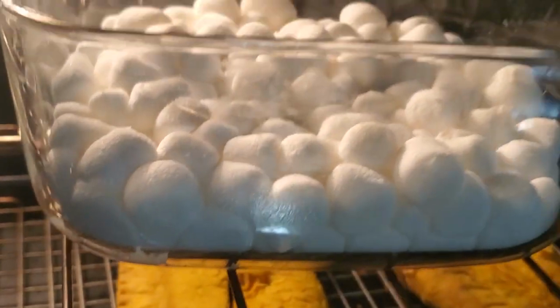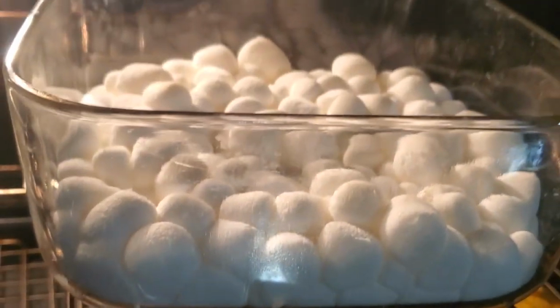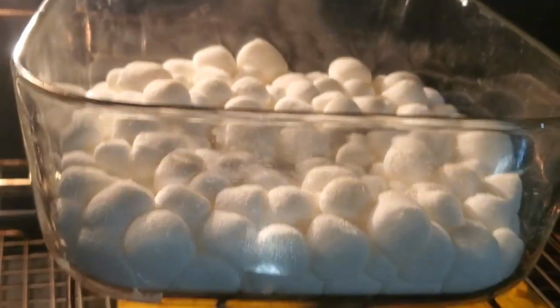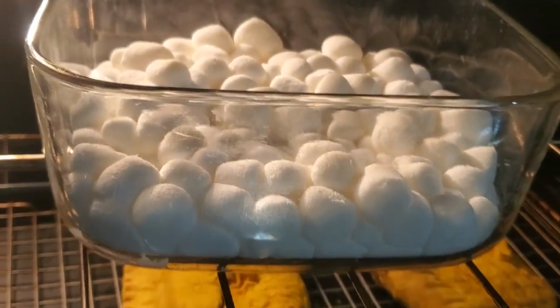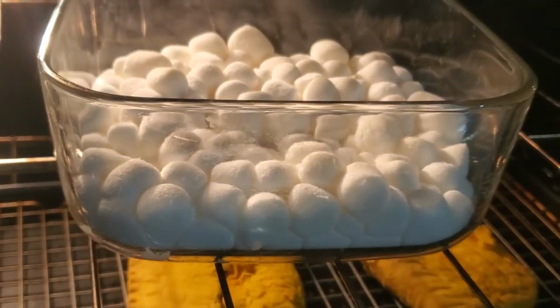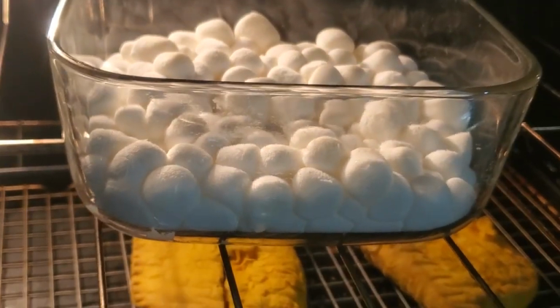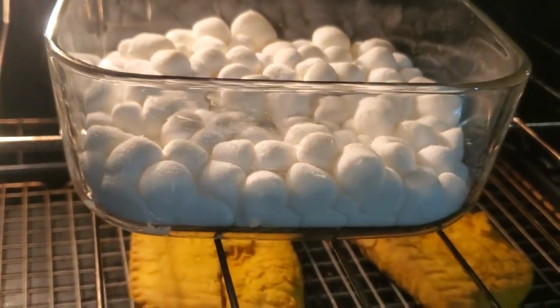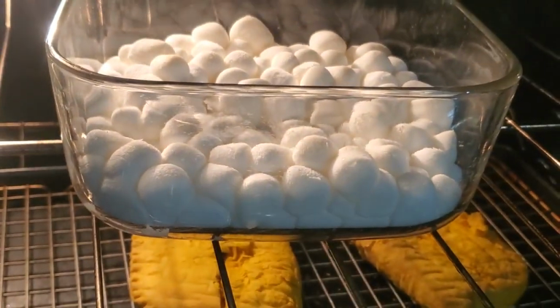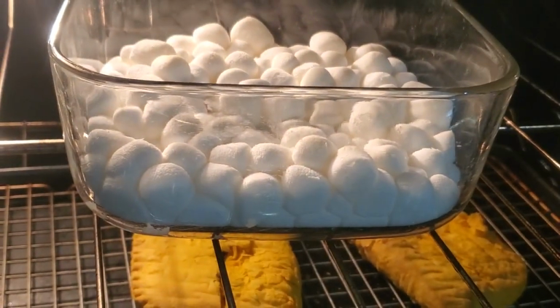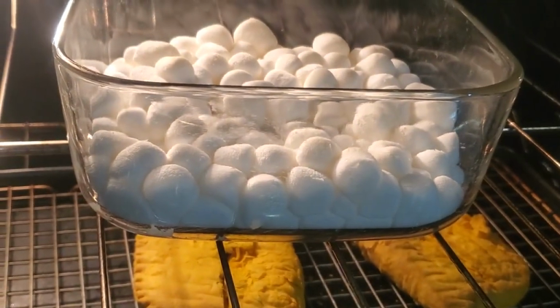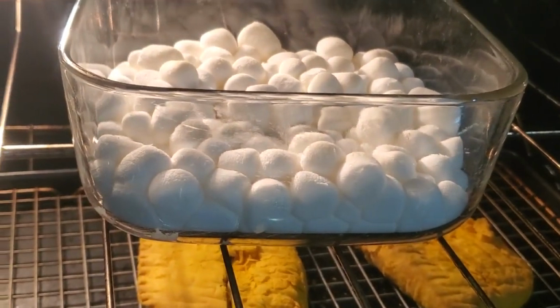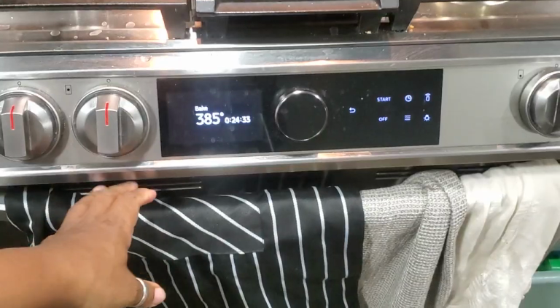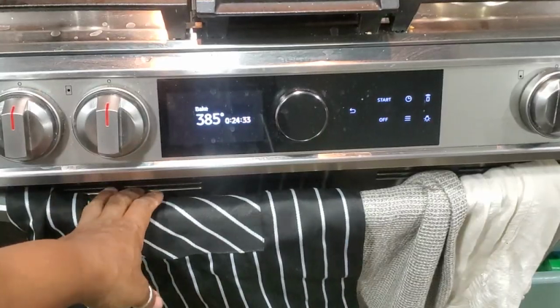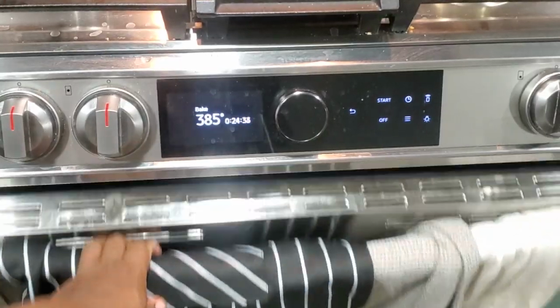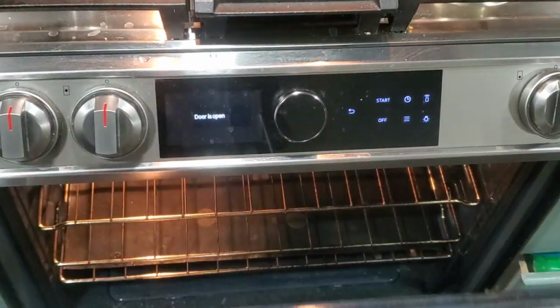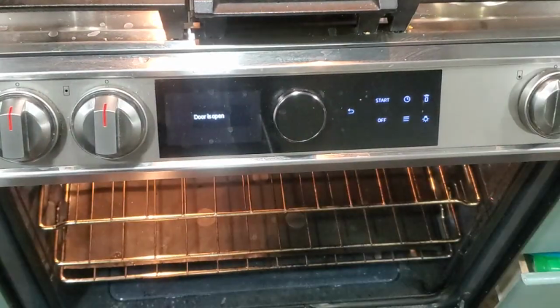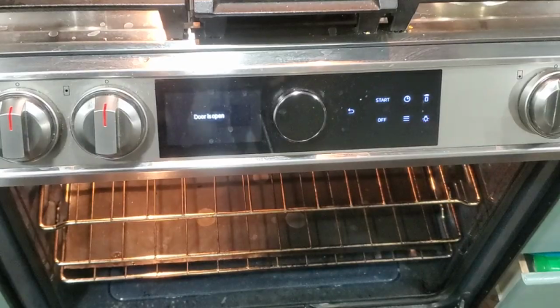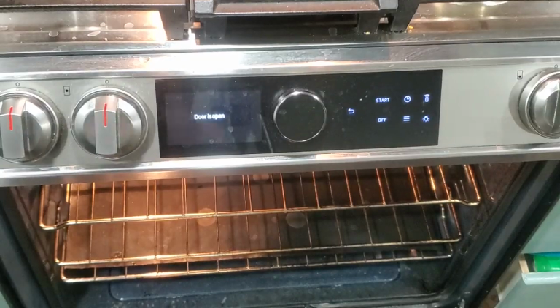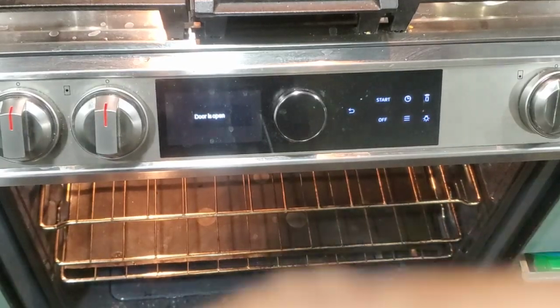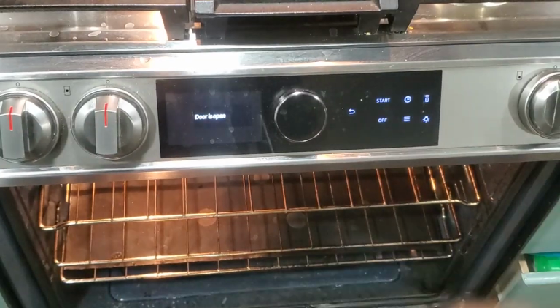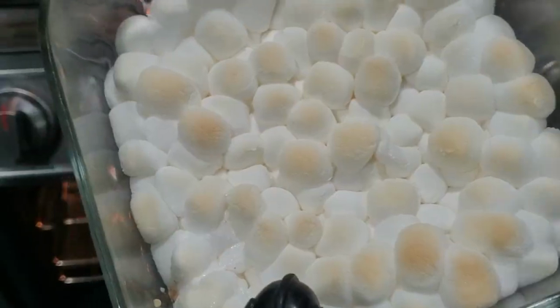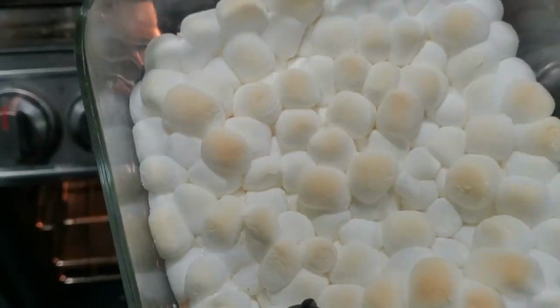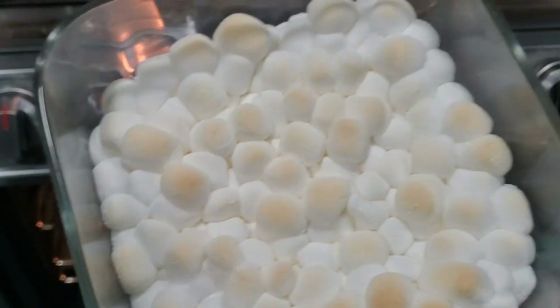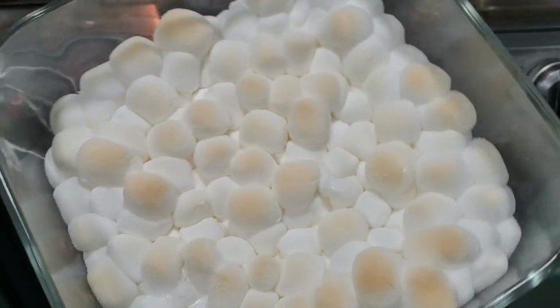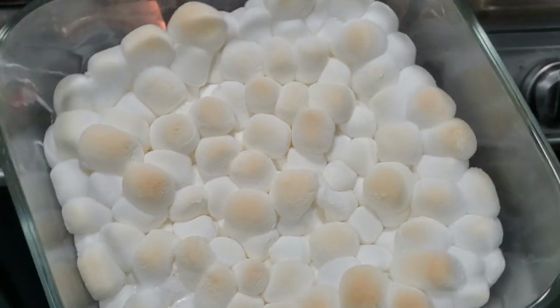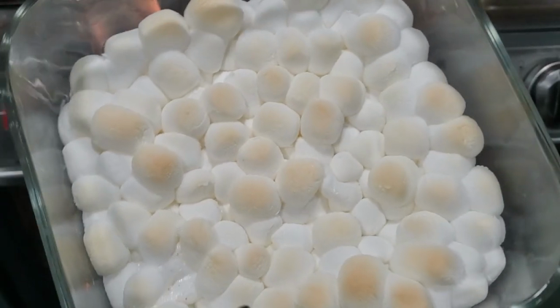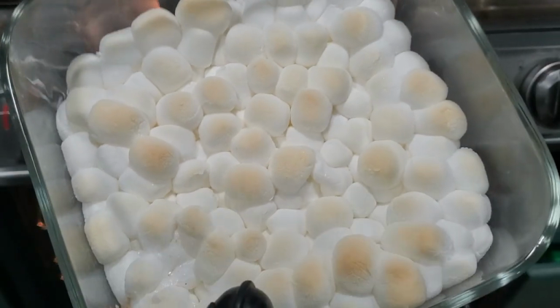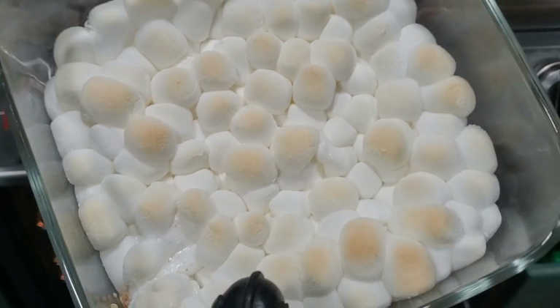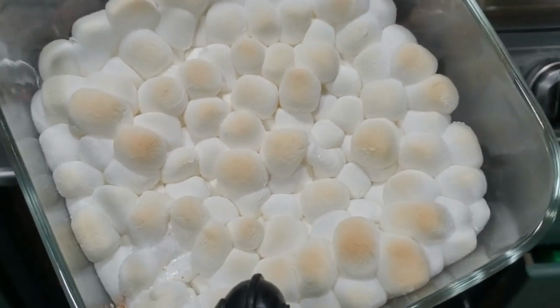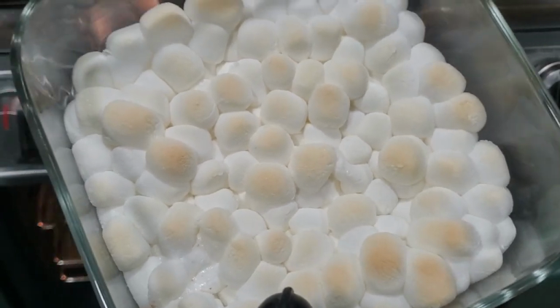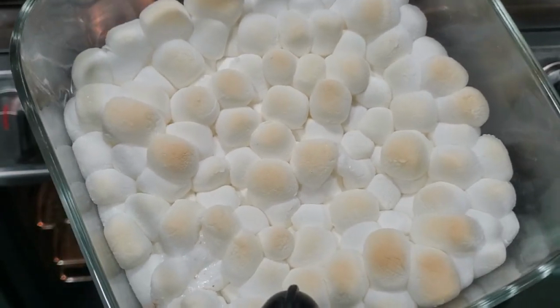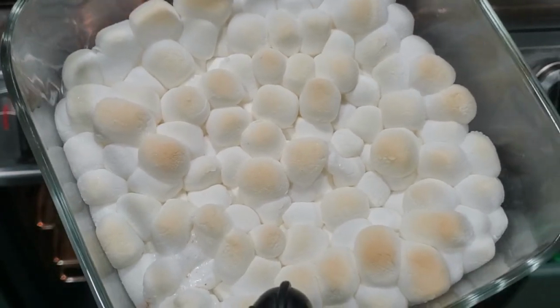You can wait until it gets brown on the top — it's up to you. All right guys, they are done. Let's take them out. See the little brown on them? I'm about to dip into it.